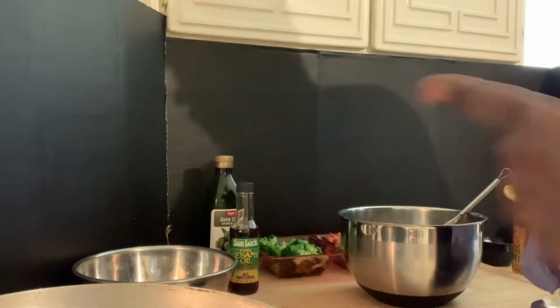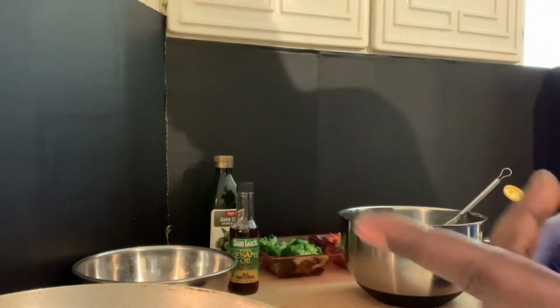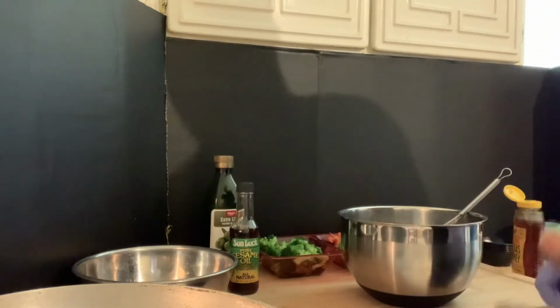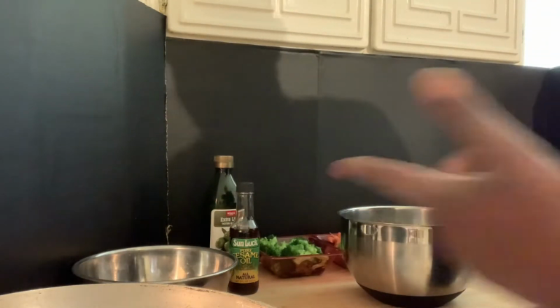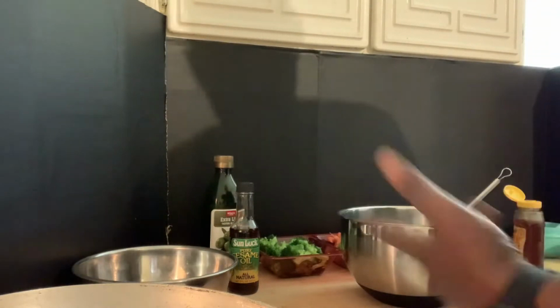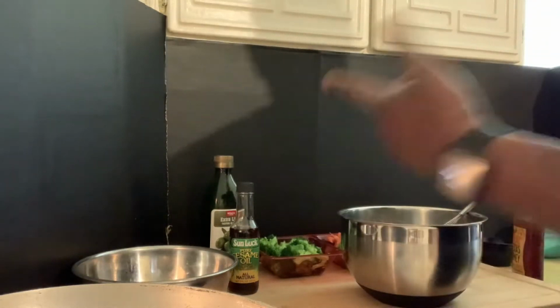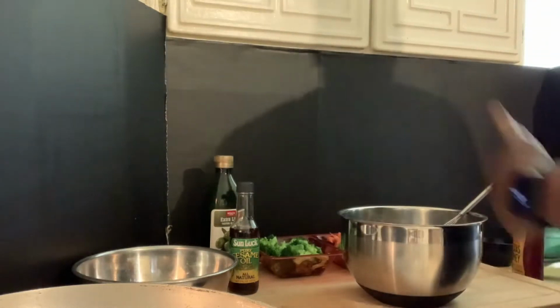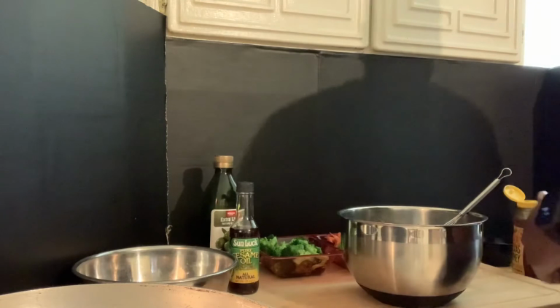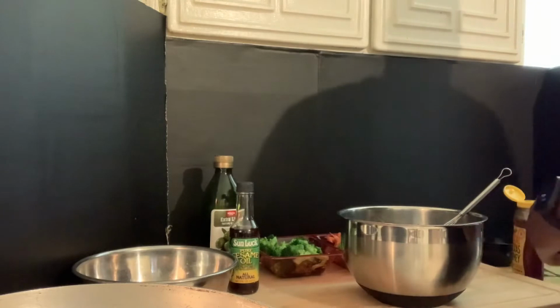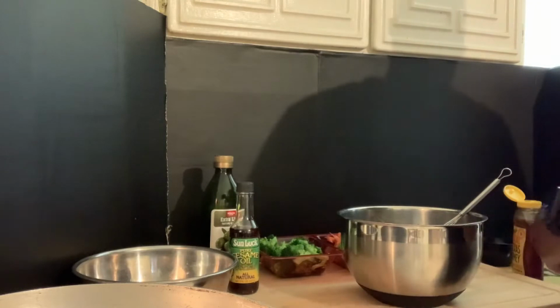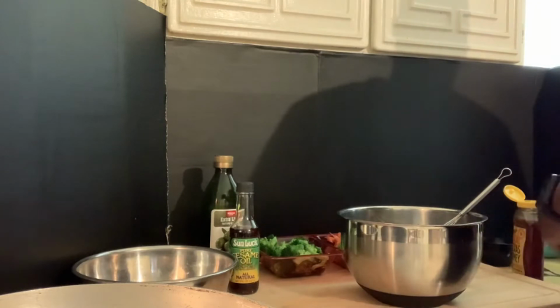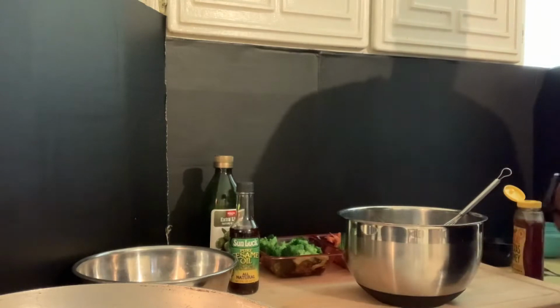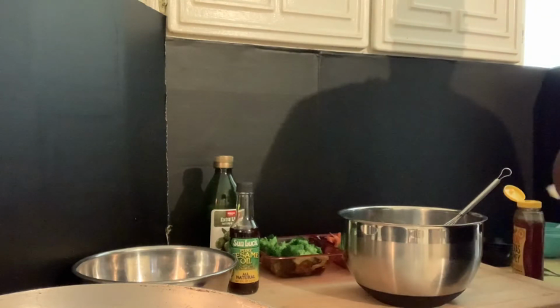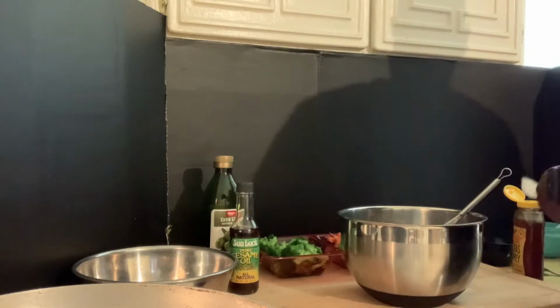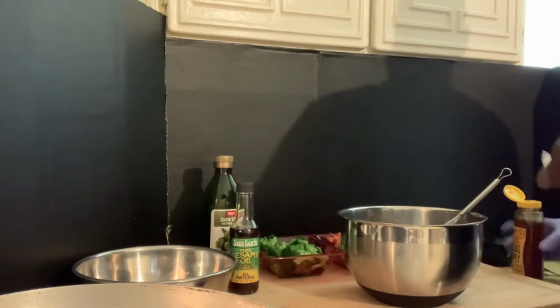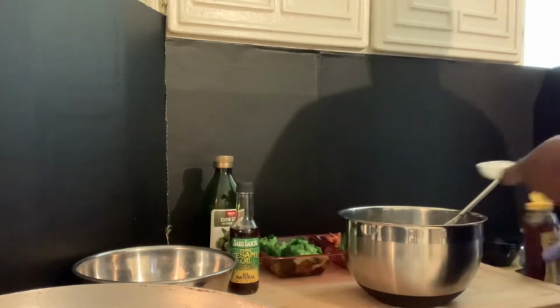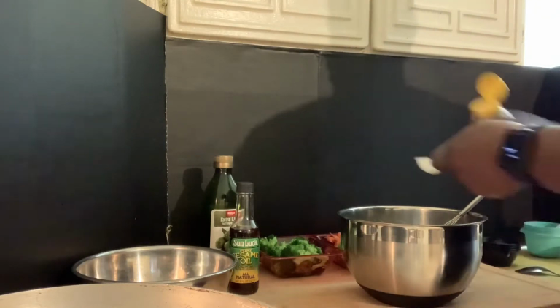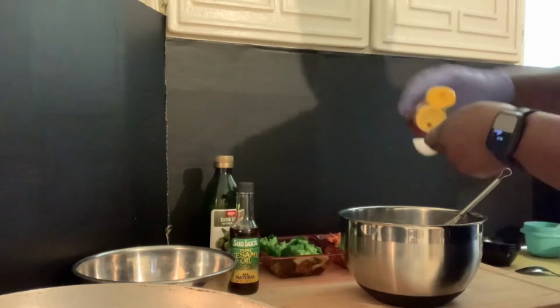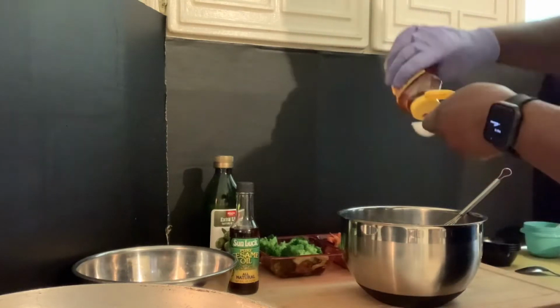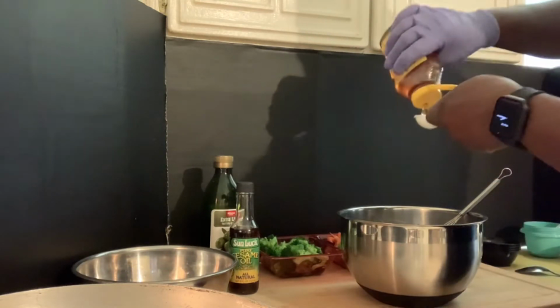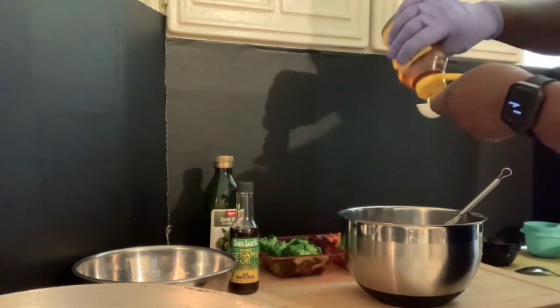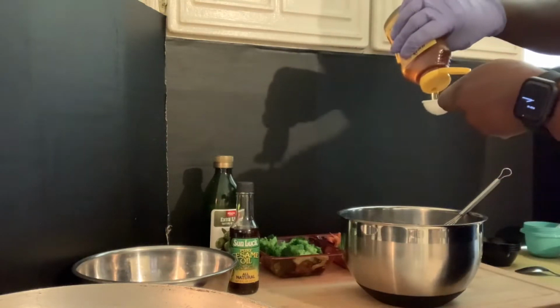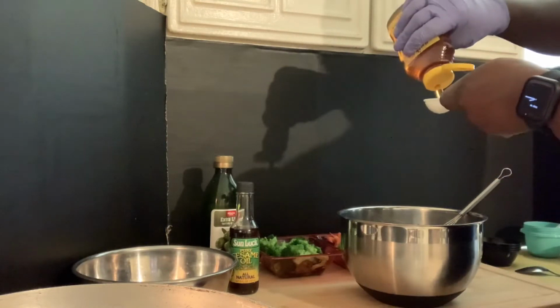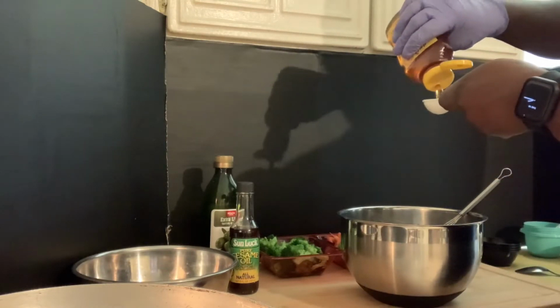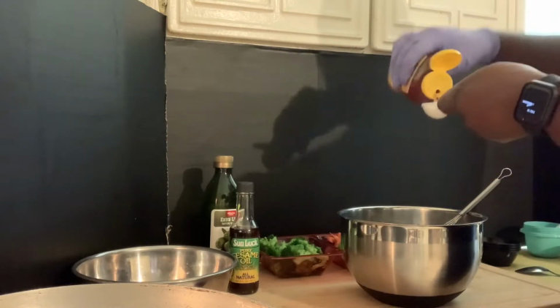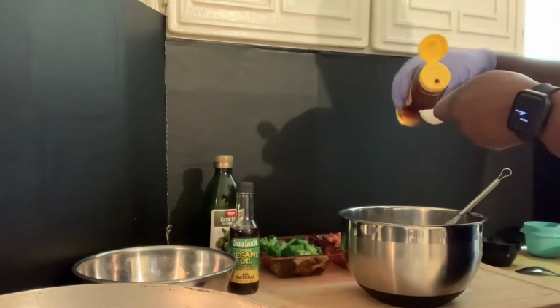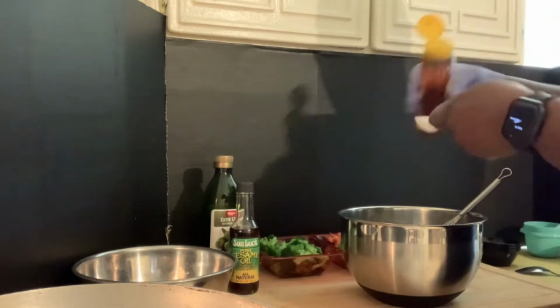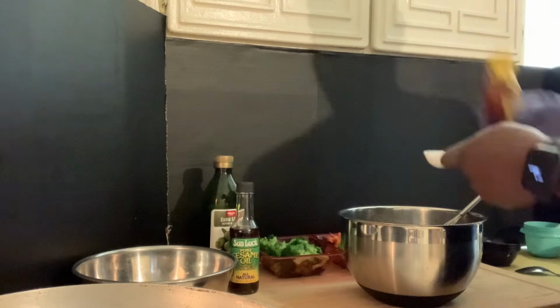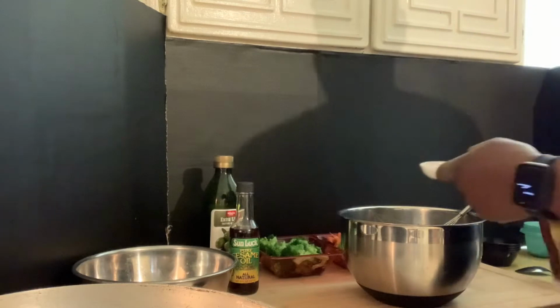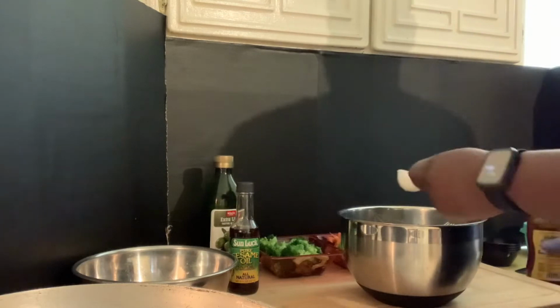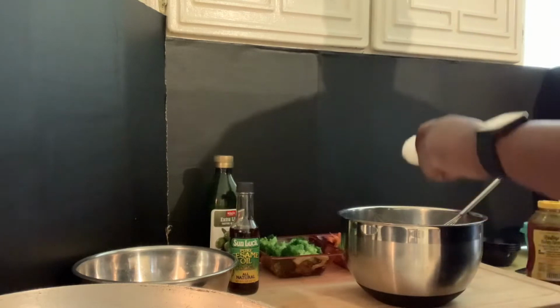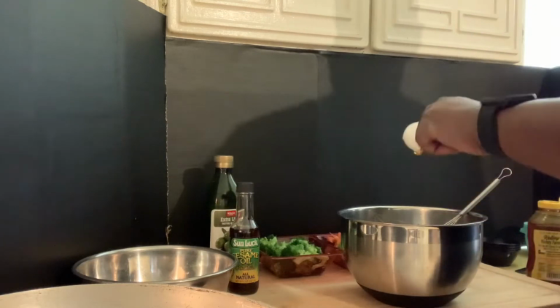I want to put a little more honey in there, so let's go a half a tablespoon of honey.